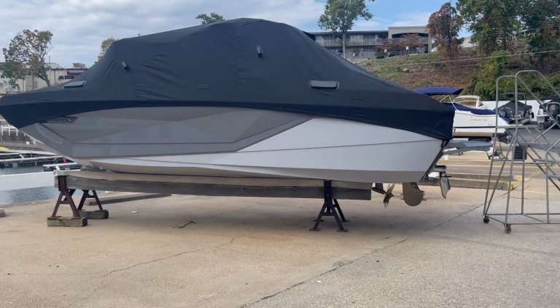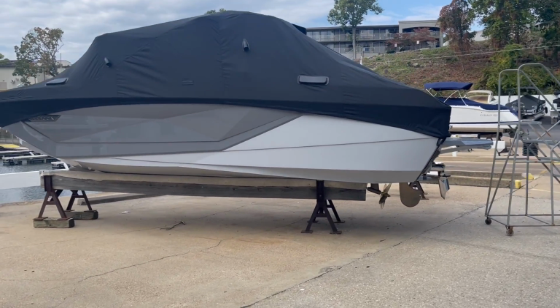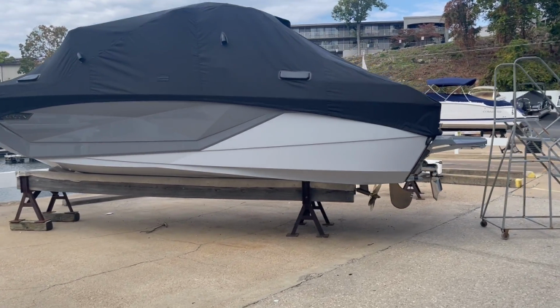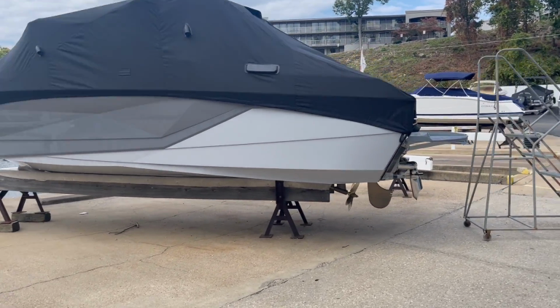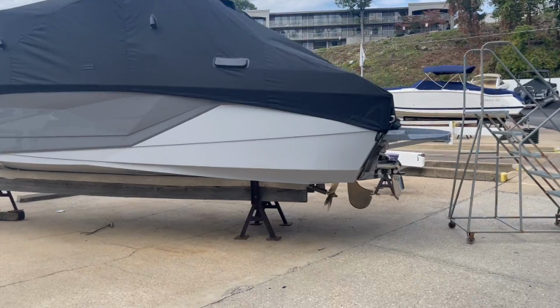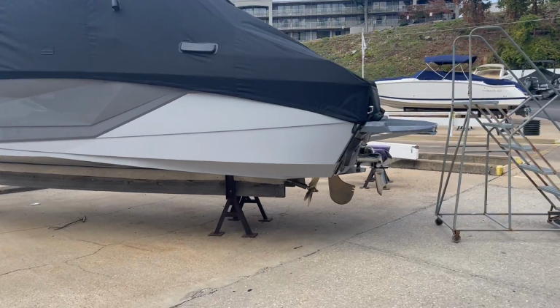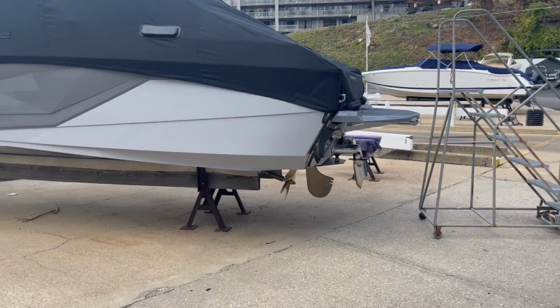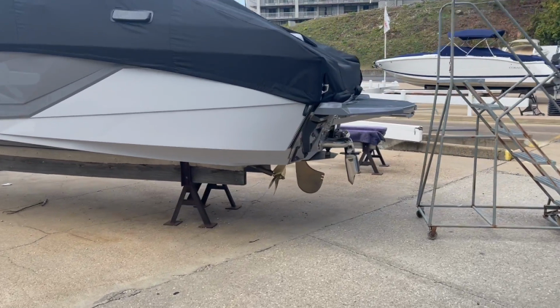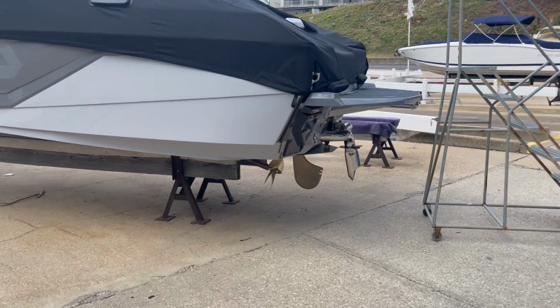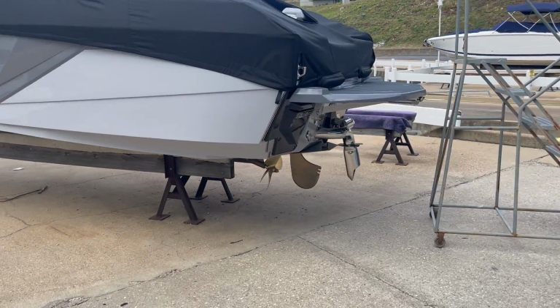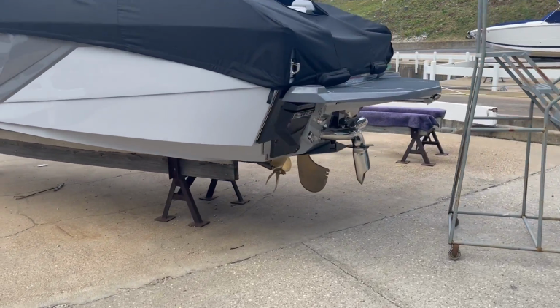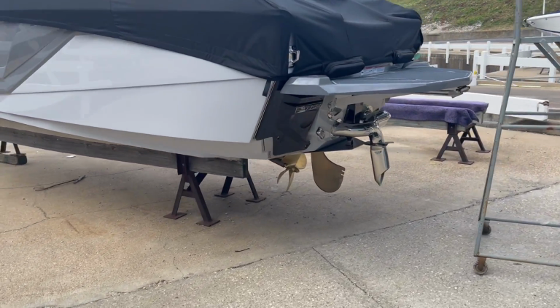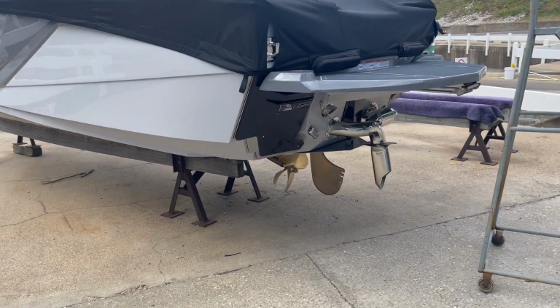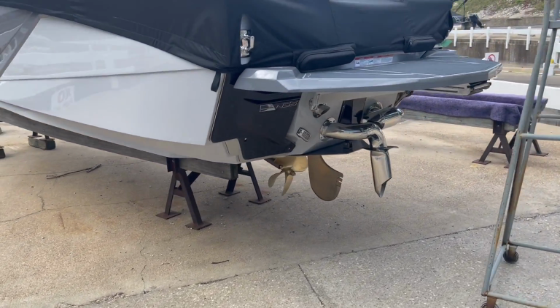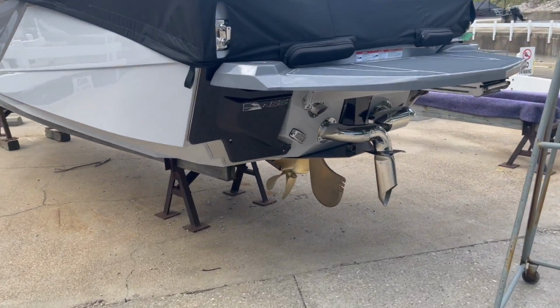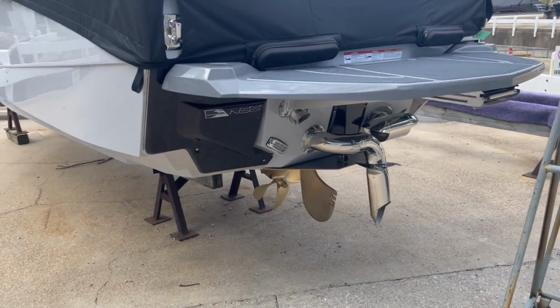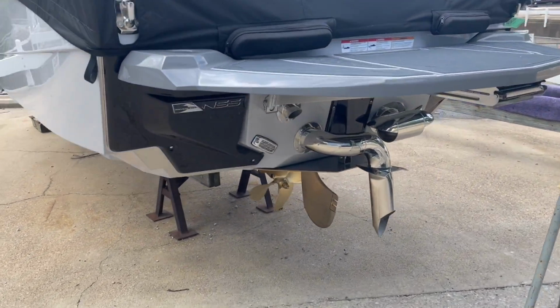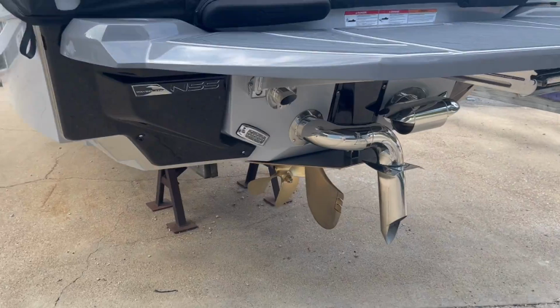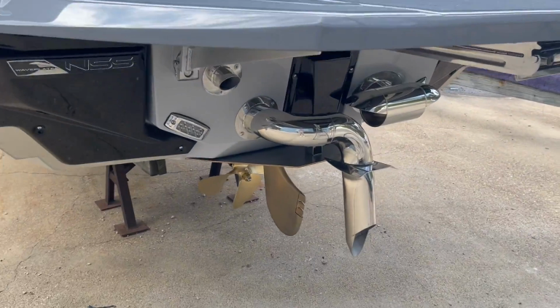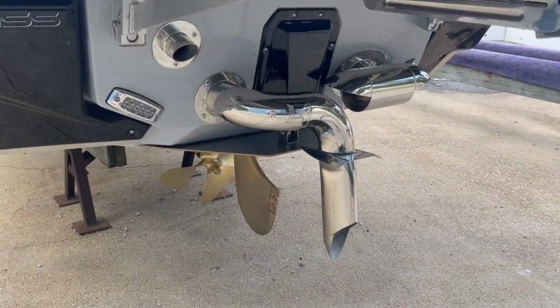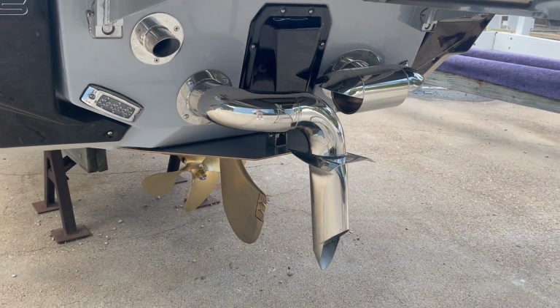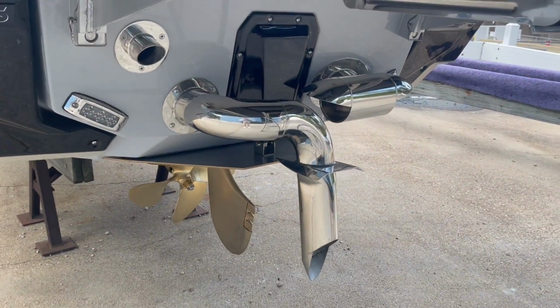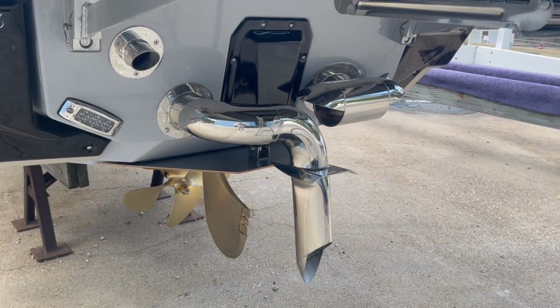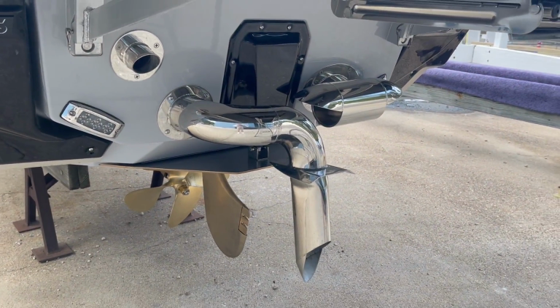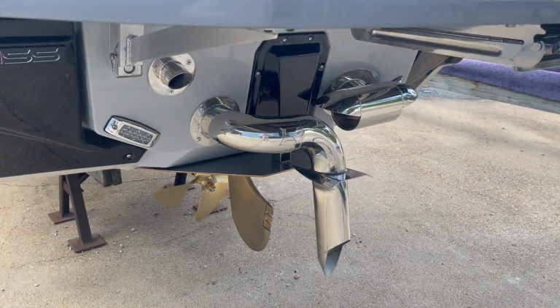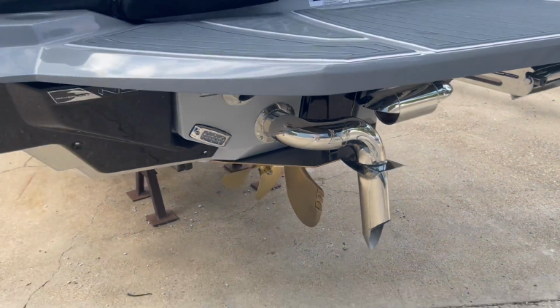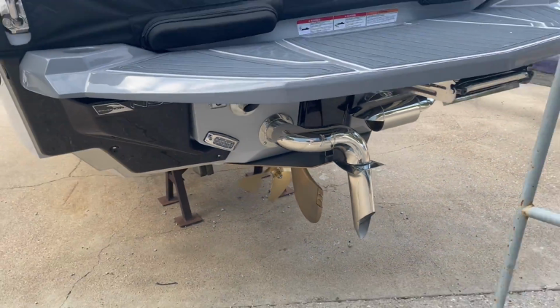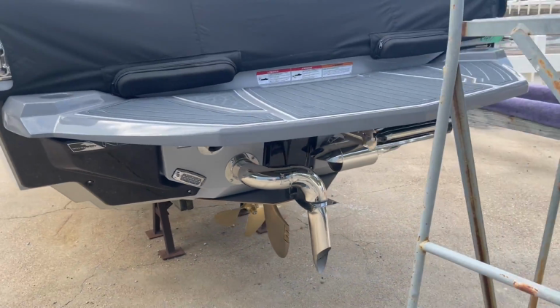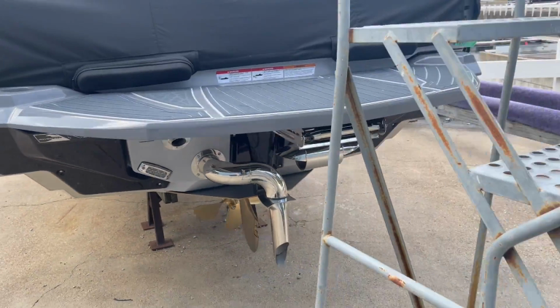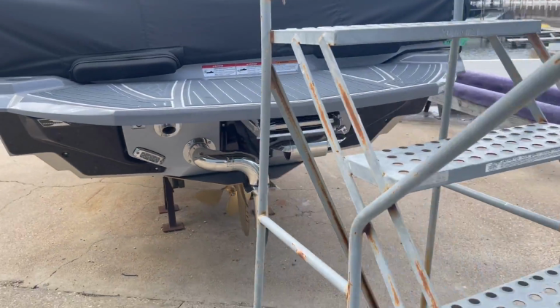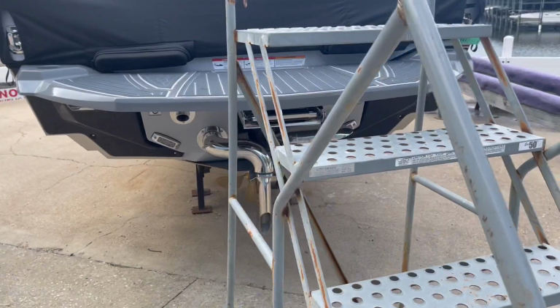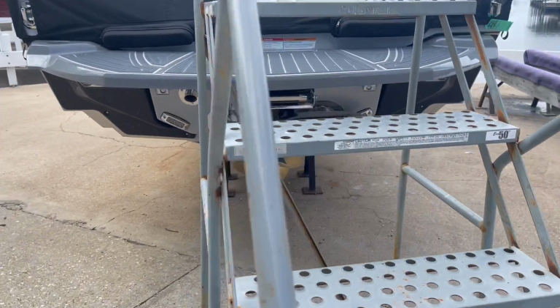Making our way to the back of the boat, as you can see we have the NSS surf system, surf pipe, and the Nautique steering assist ladder underneath the swim platform.